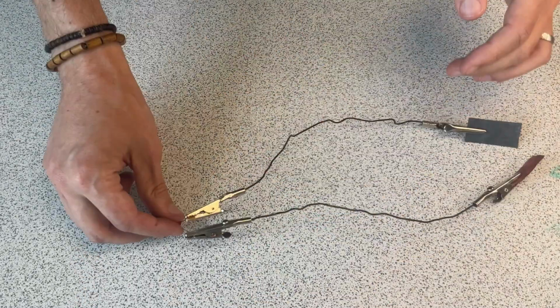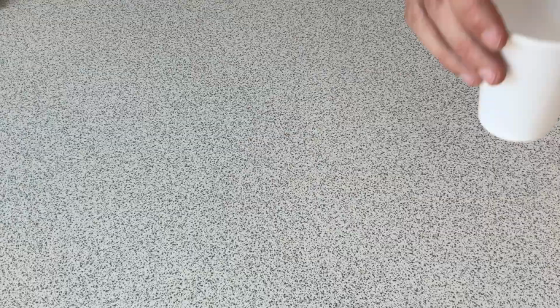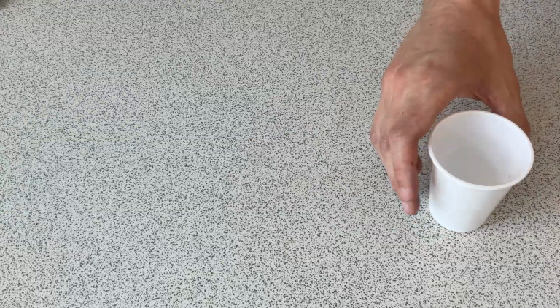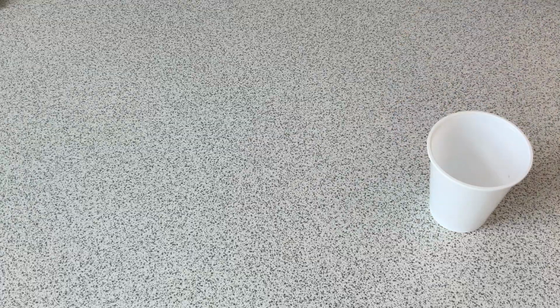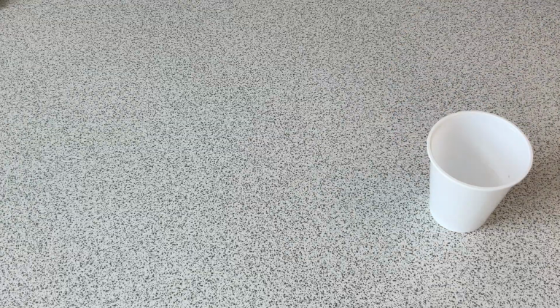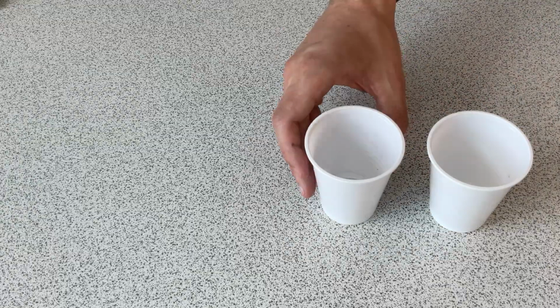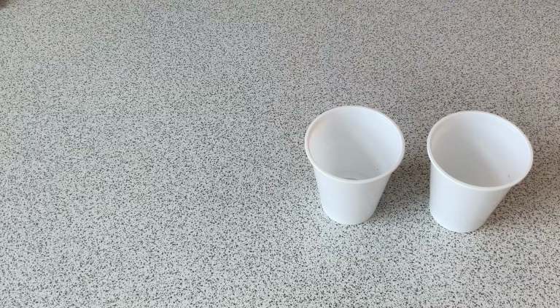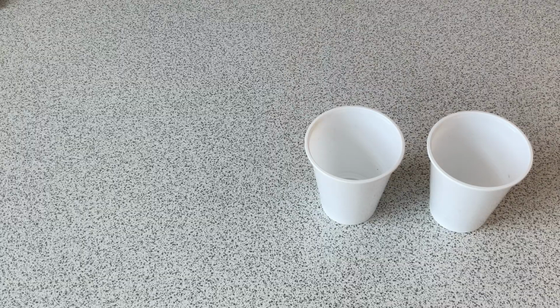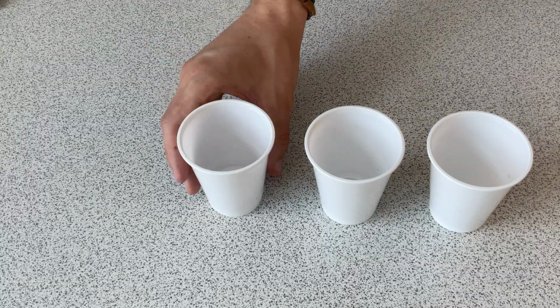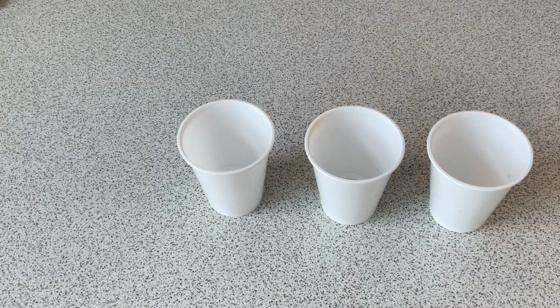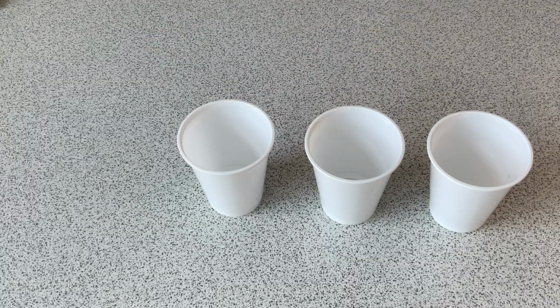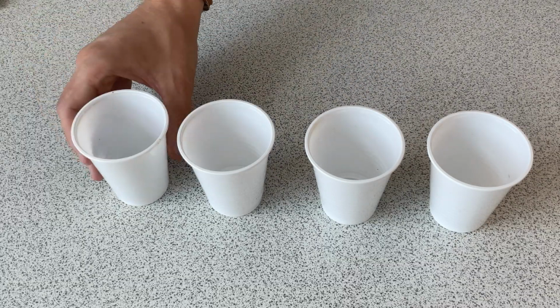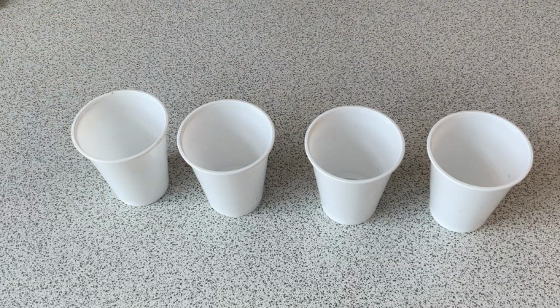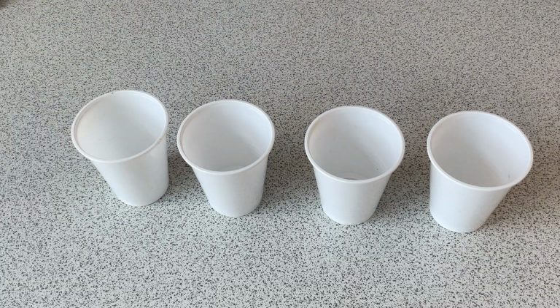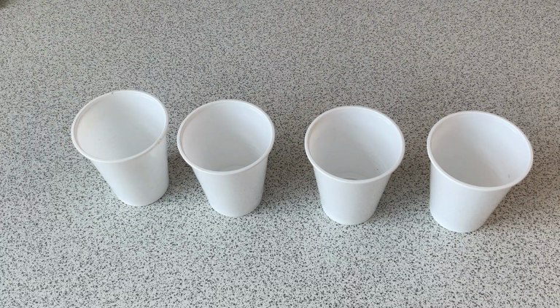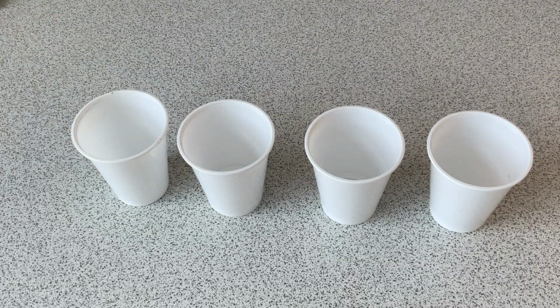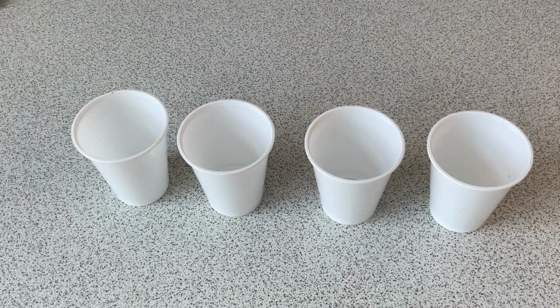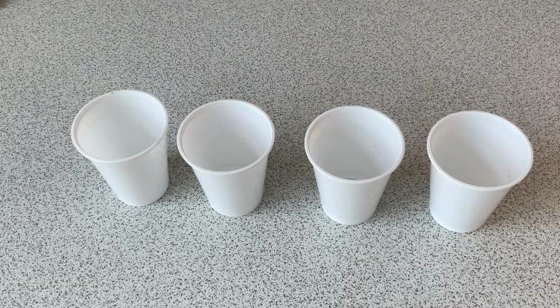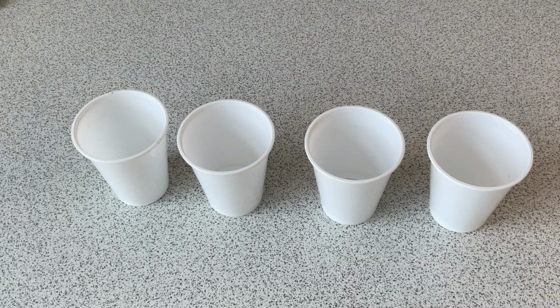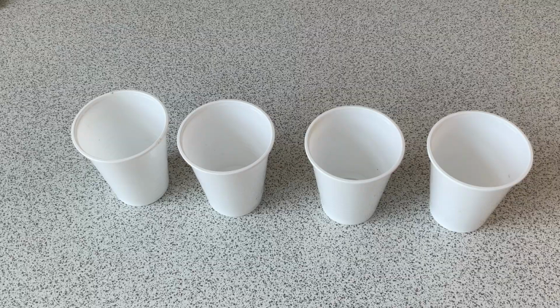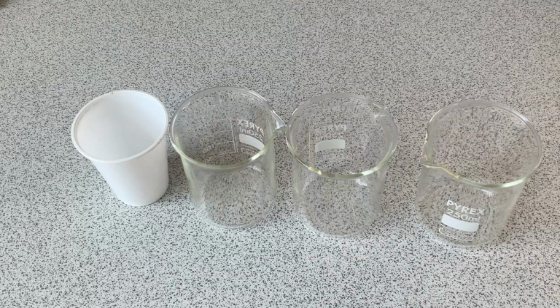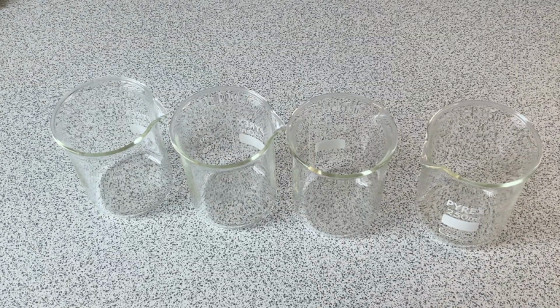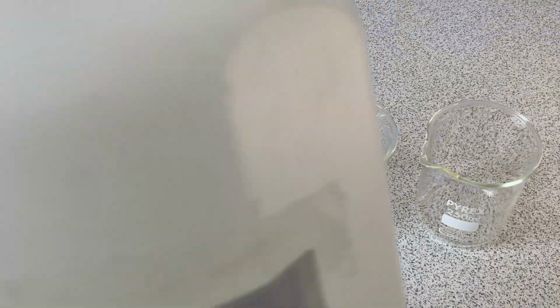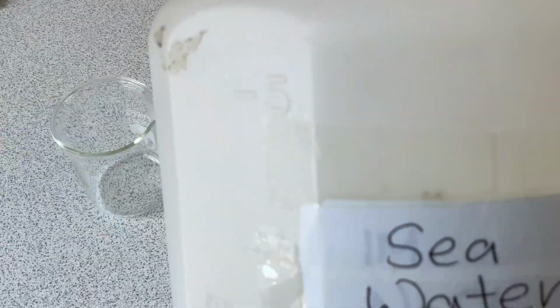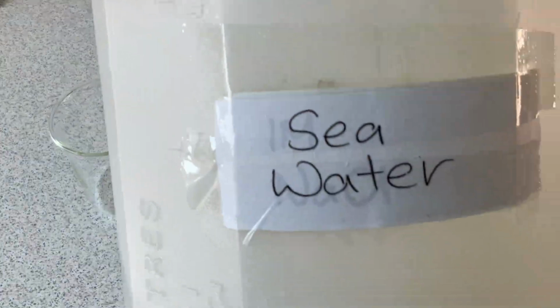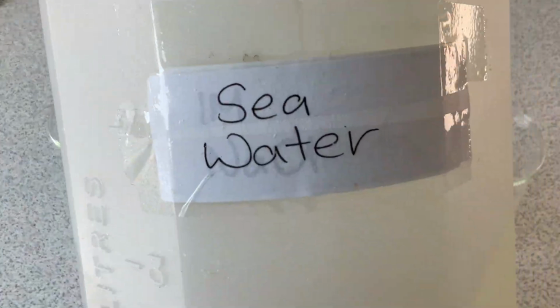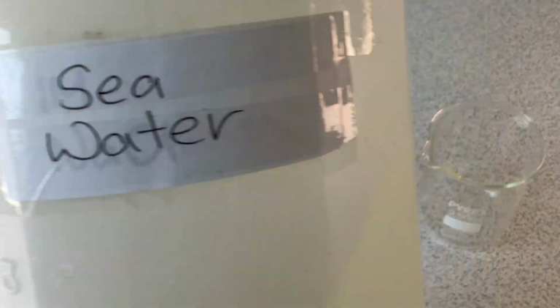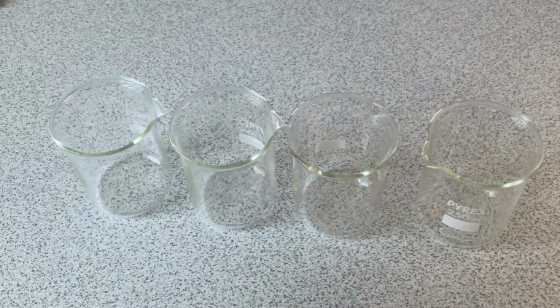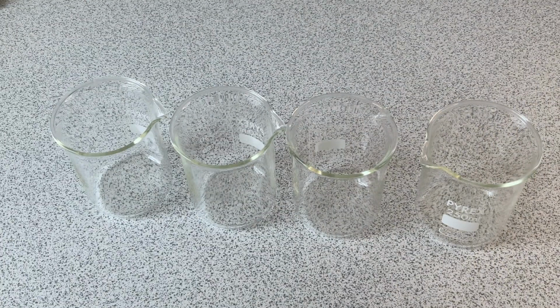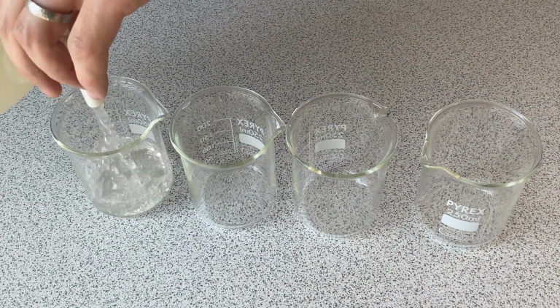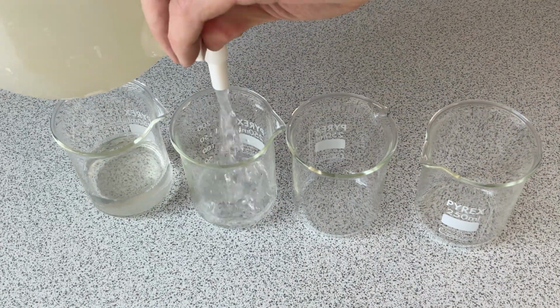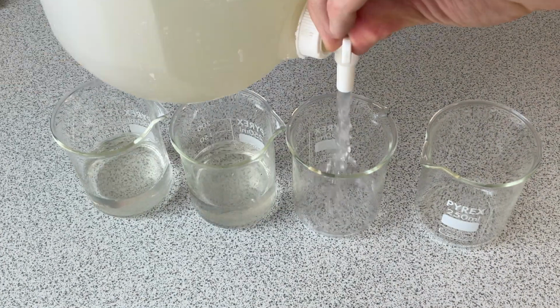Next we're going to need our four cups — any cups work. So you can see better what's going on, I'm going to replace my four cups with glass beakers. Fill each beaker about a third full with salt water.